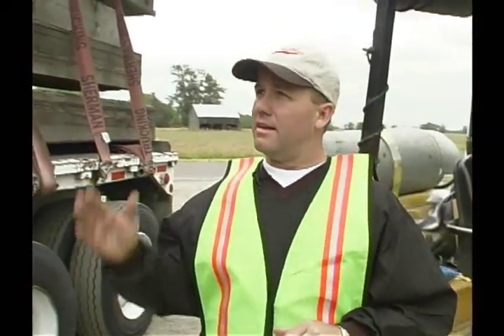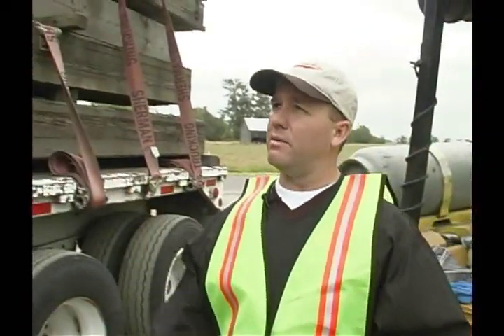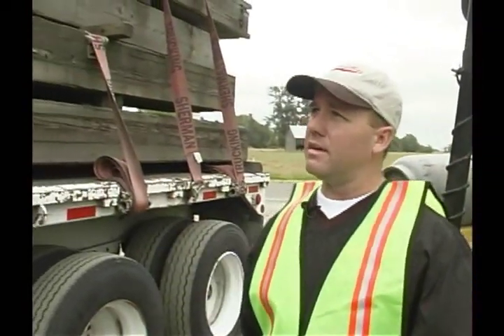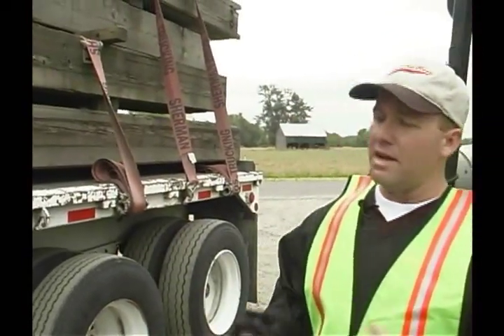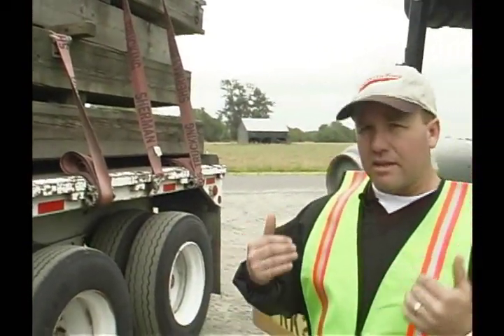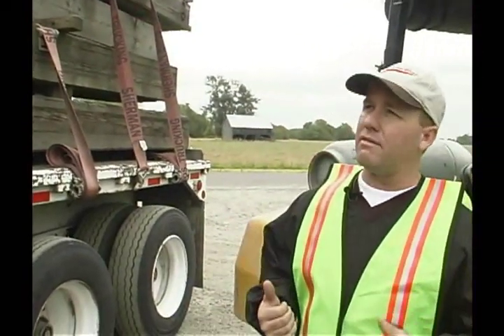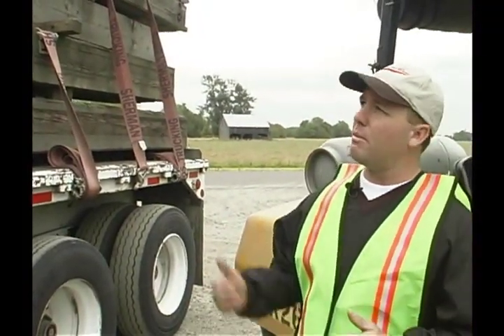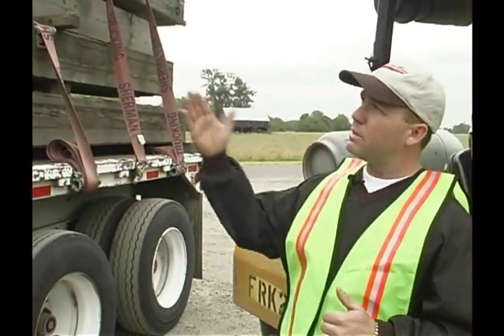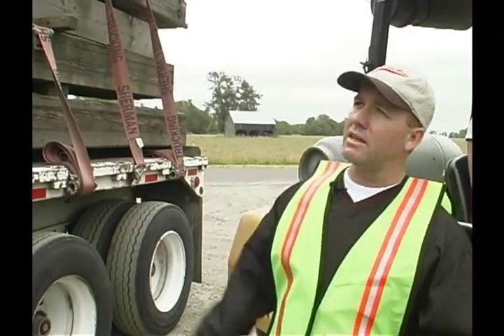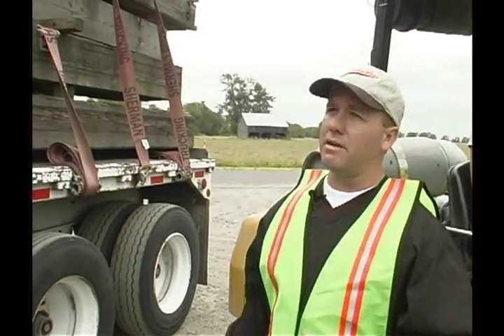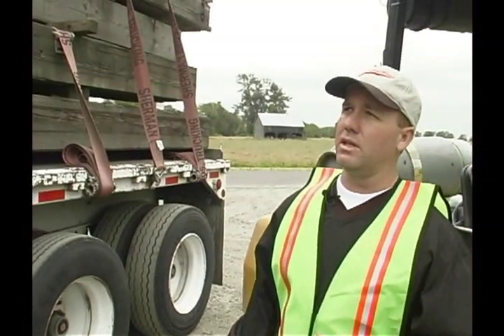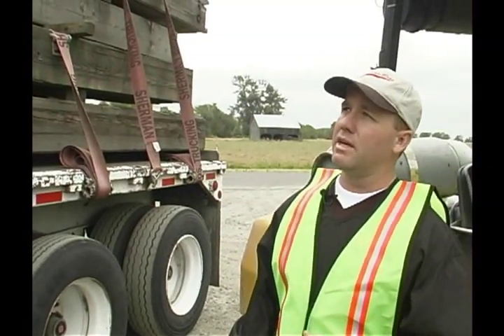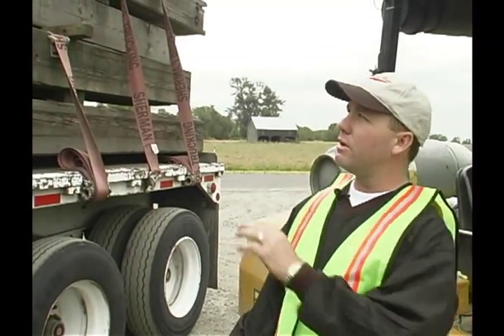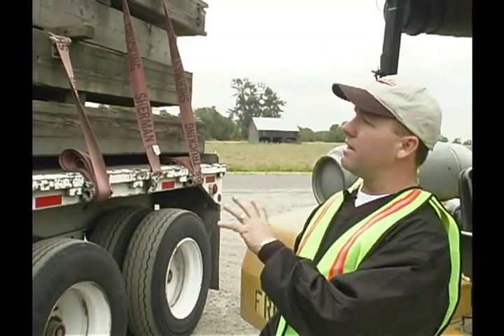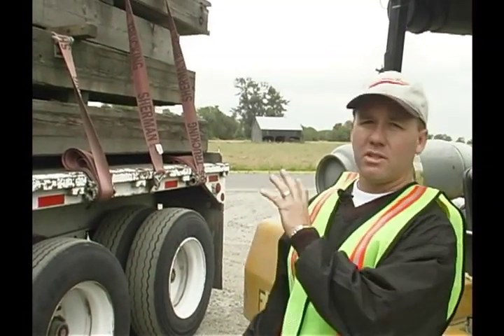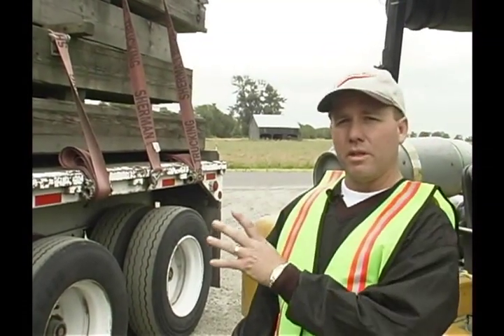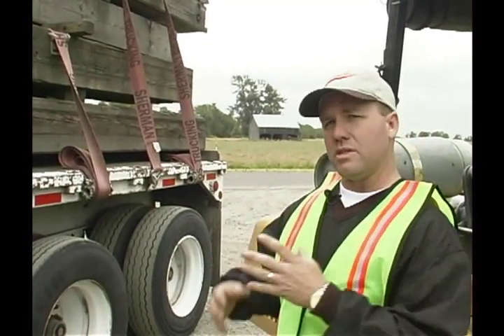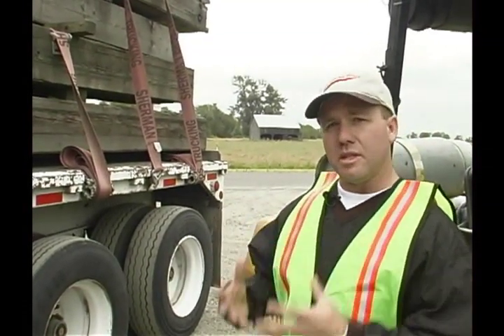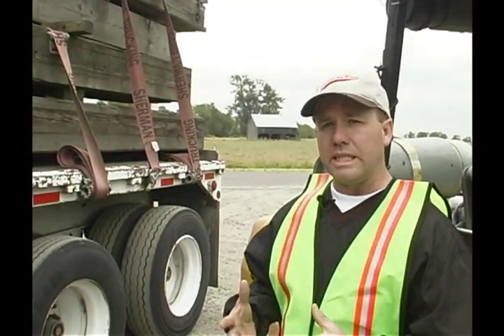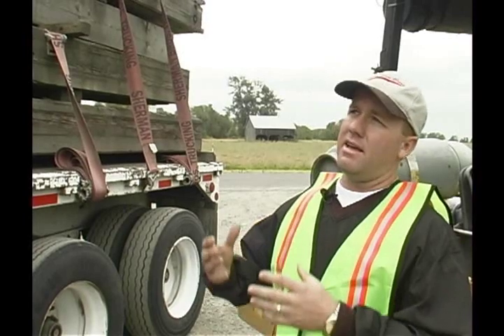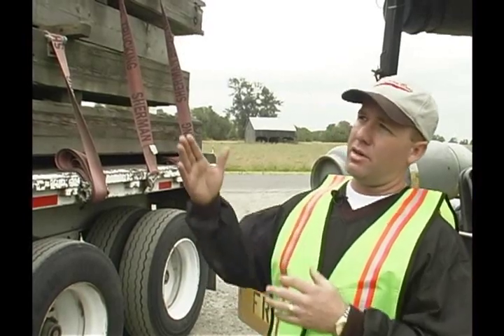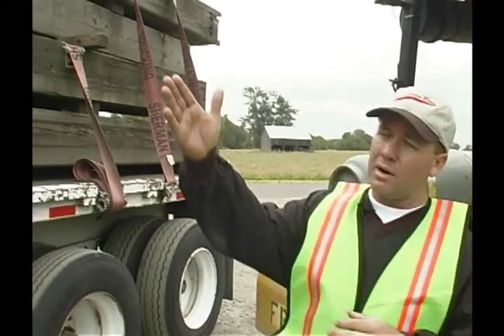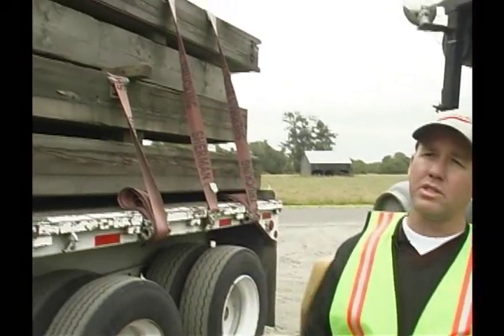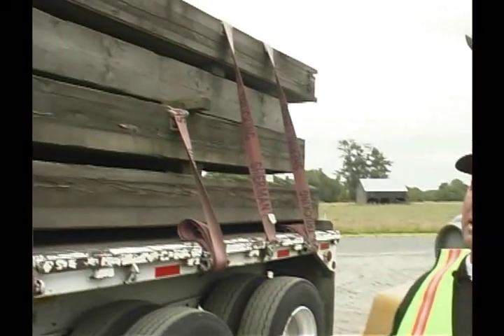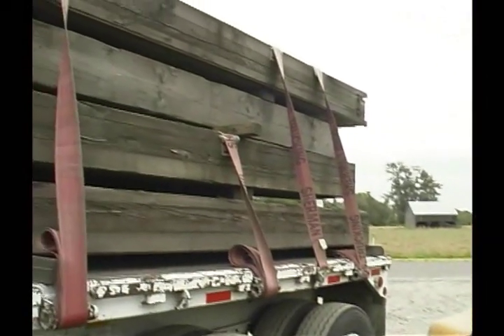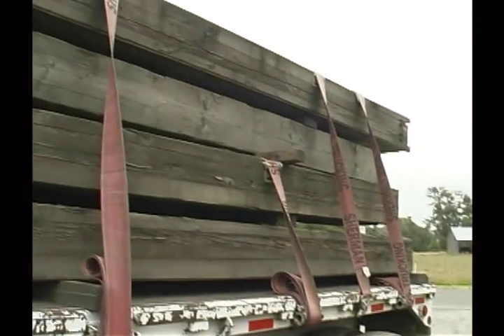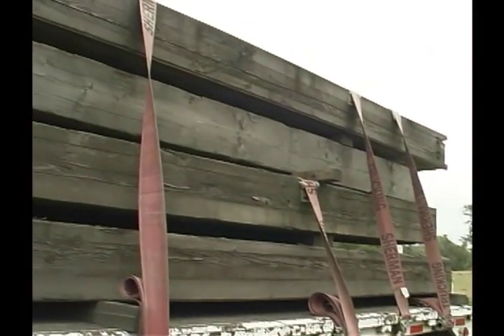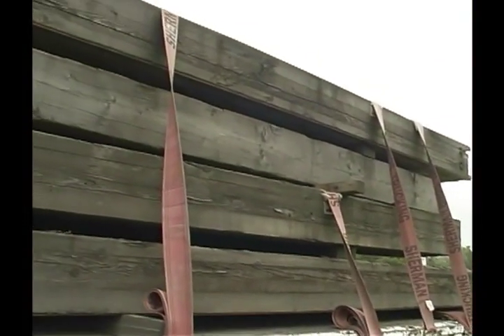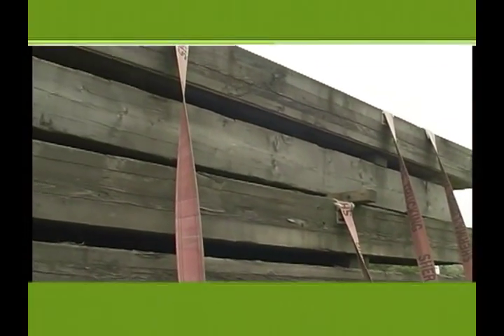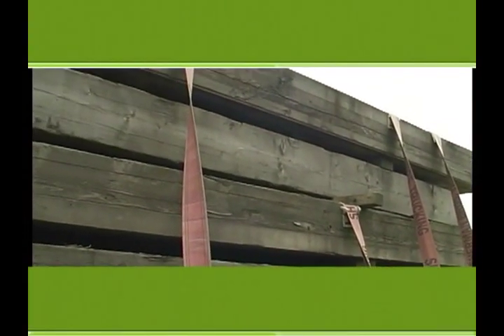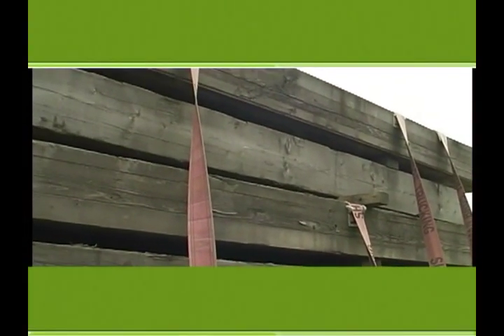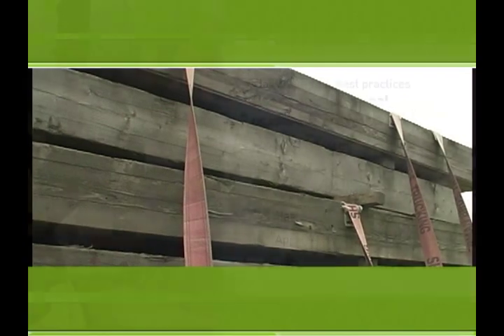Now that we're done thinking safety for our bodies, we want to think safety for the load. We want to evaluate the top of the load — is it slippery? Are there potholes you could possibly fall into? And is it safe to walk on top of it?